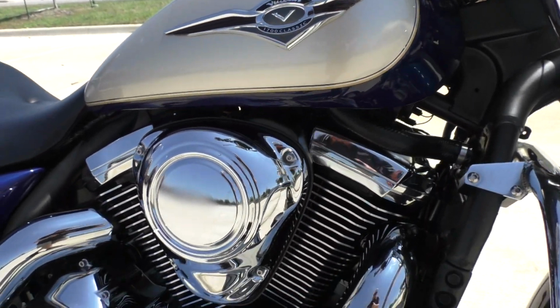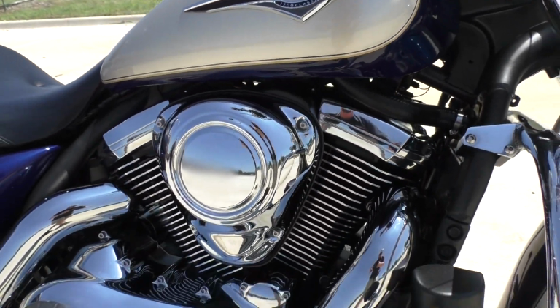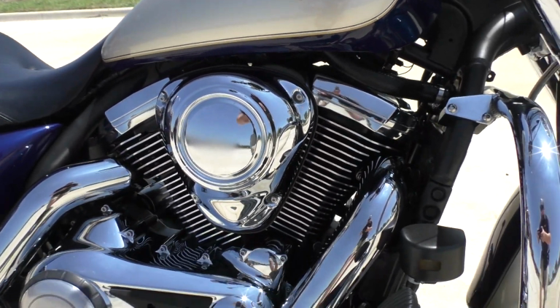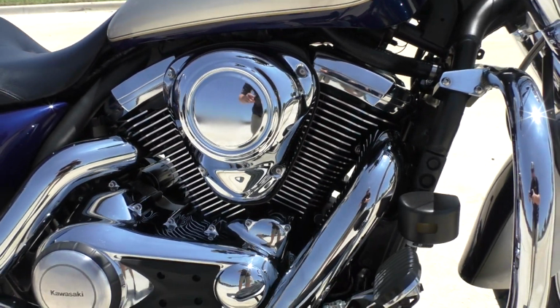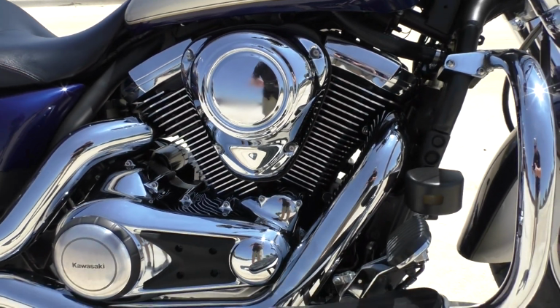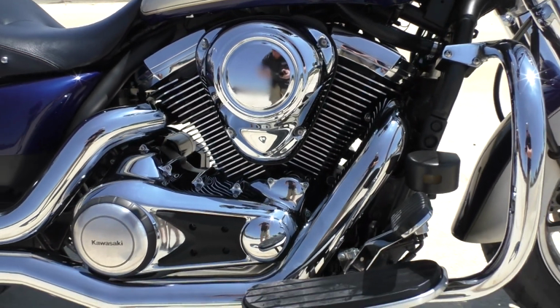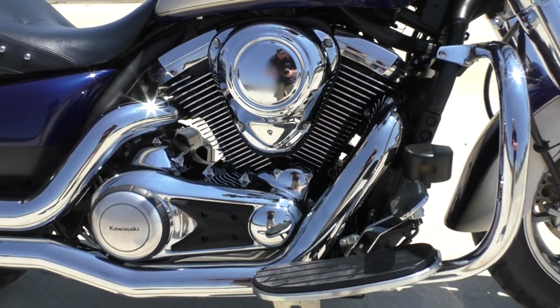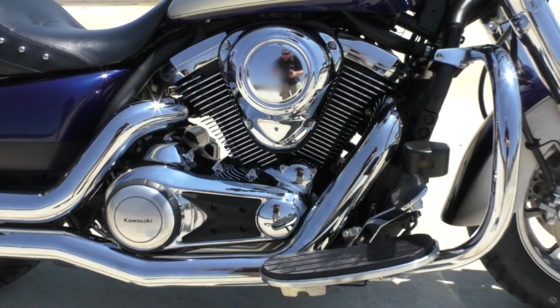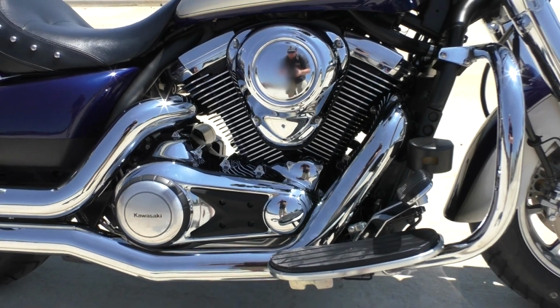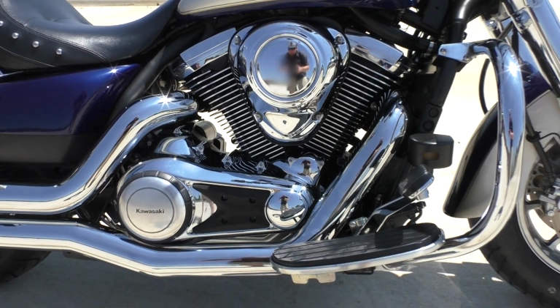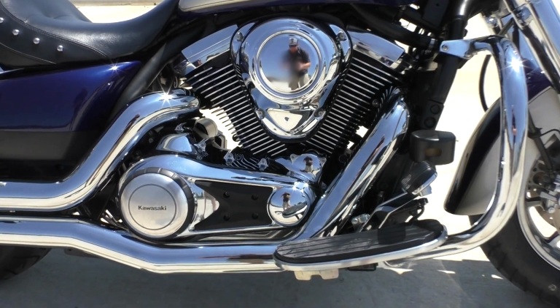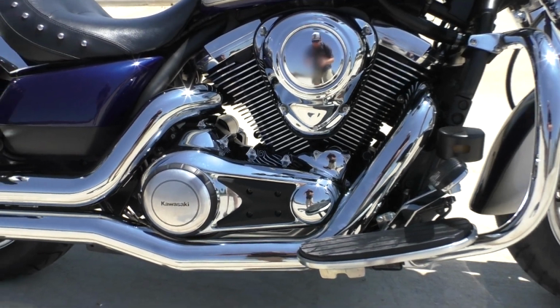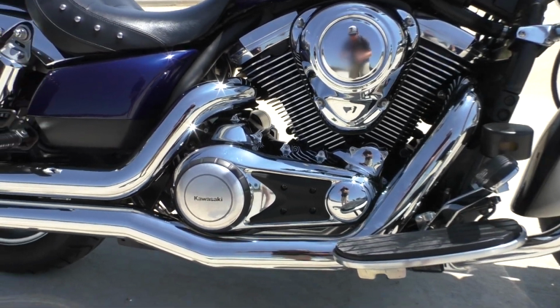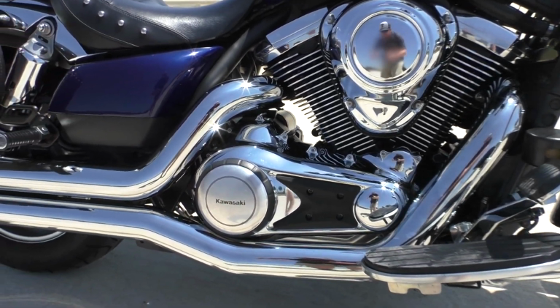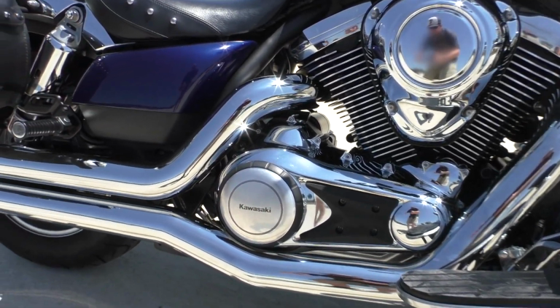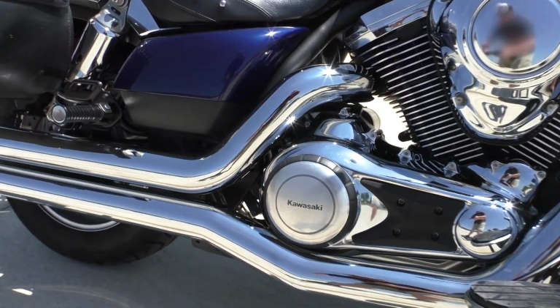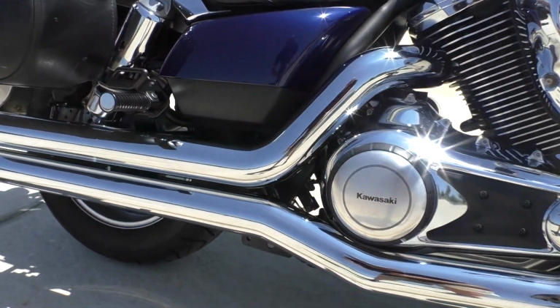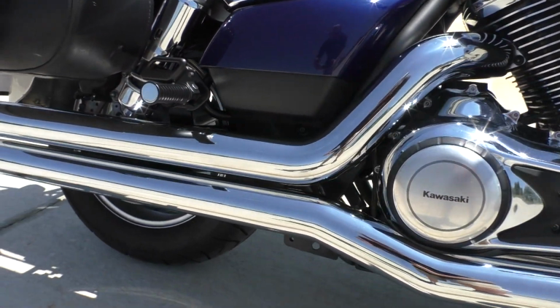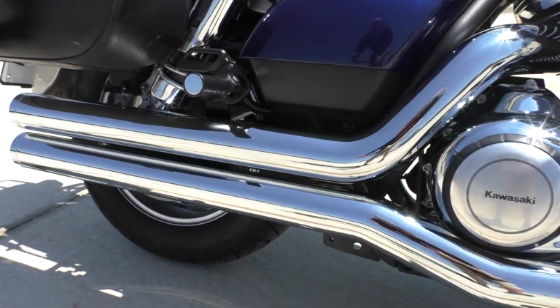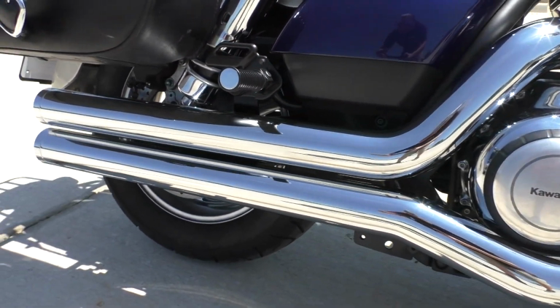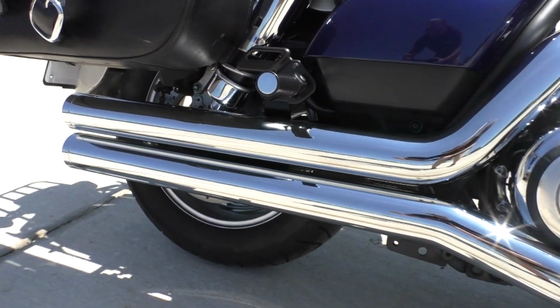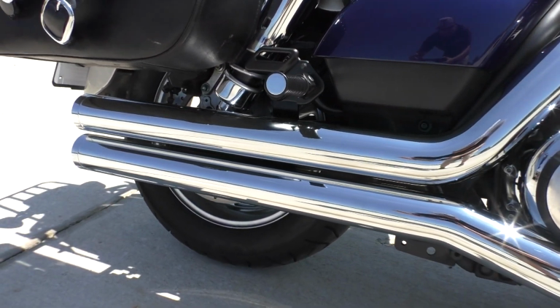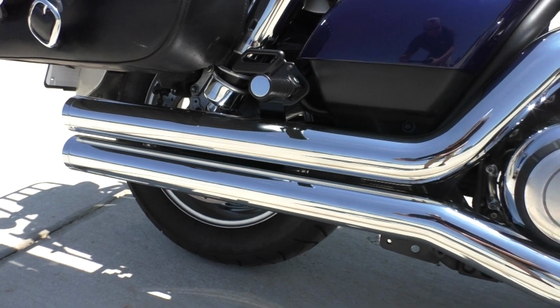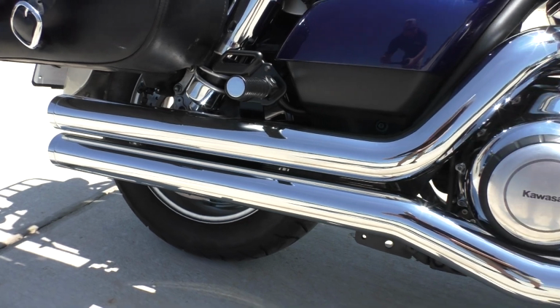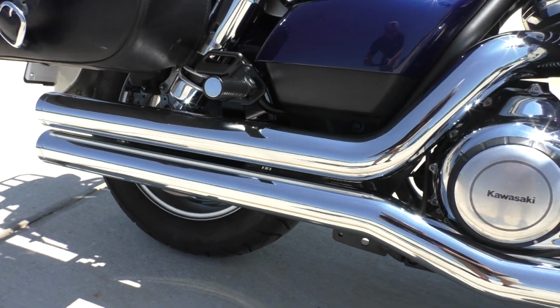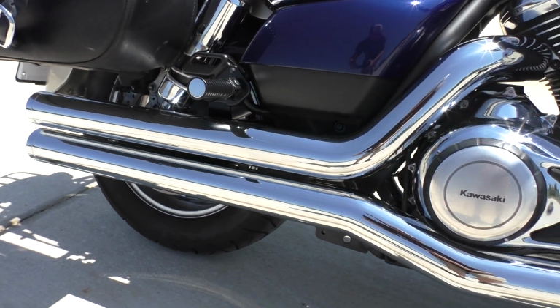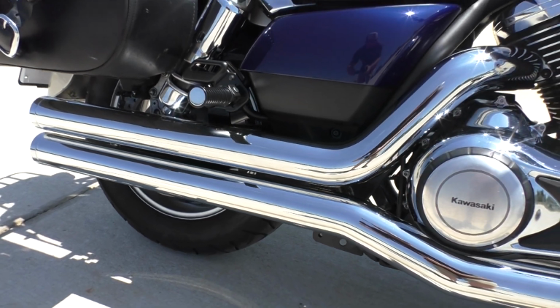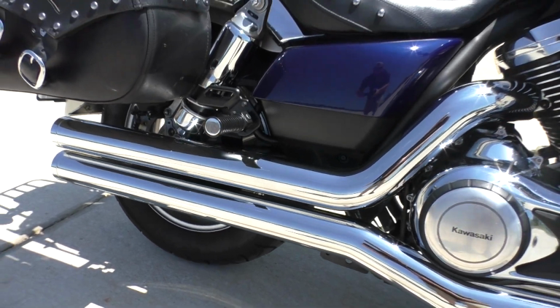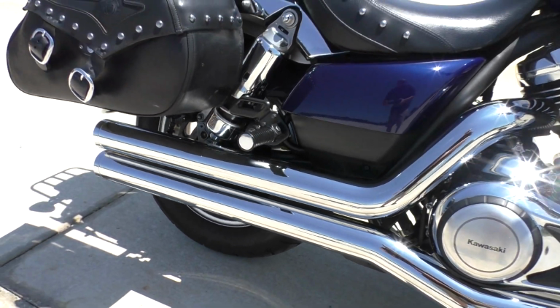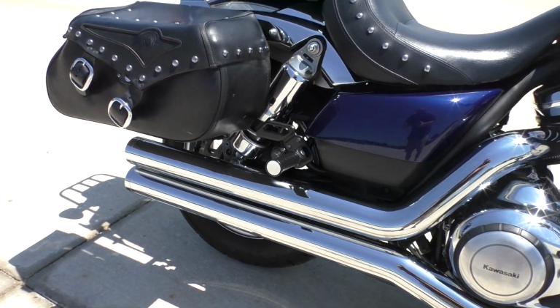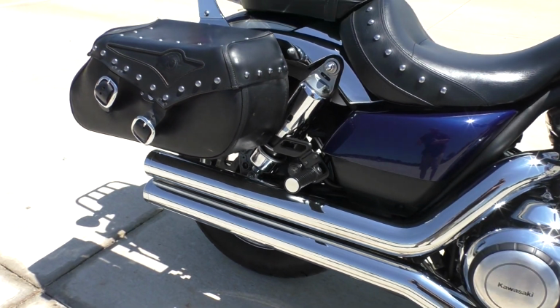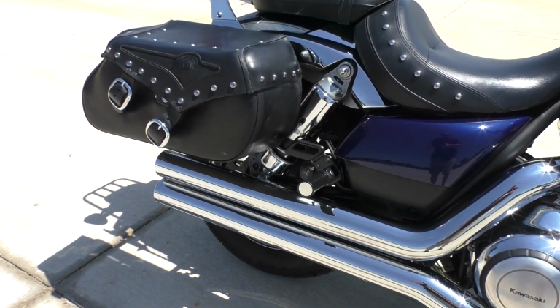1700 CC's, fuel-injected, liquid-cooled, in a six-speed transmission. It's got some upgraded pipes — I don't know what brand they are, but they're pretty good sounding.